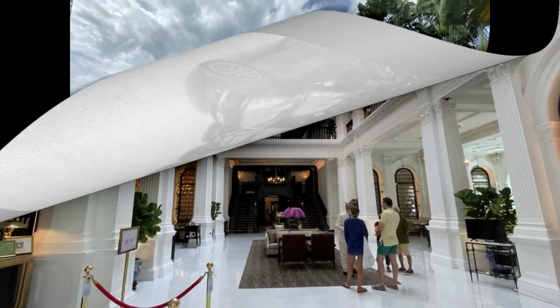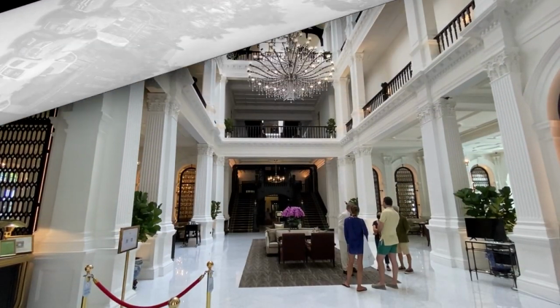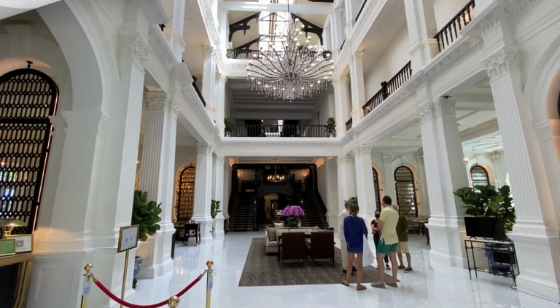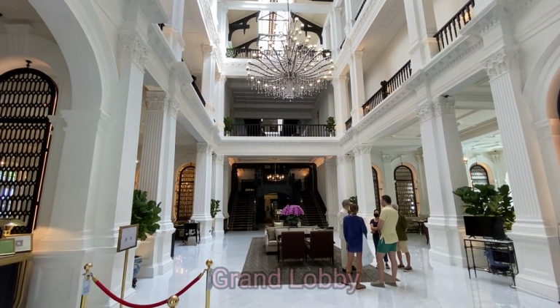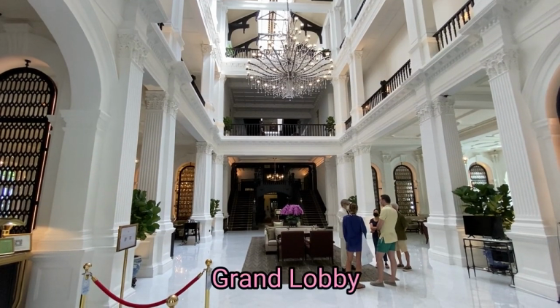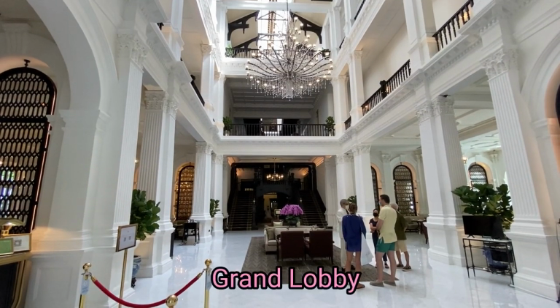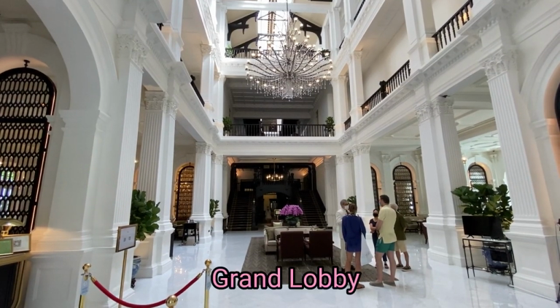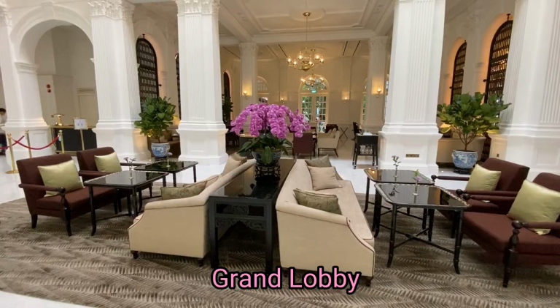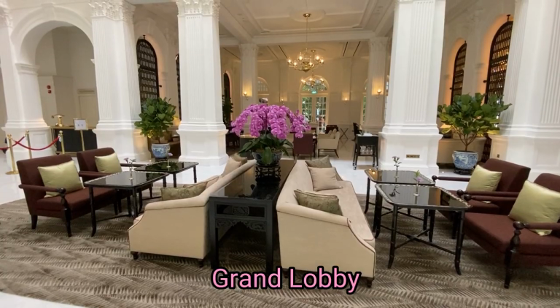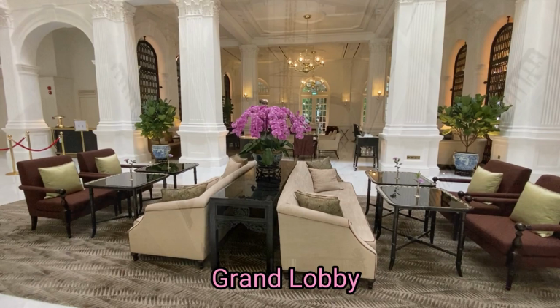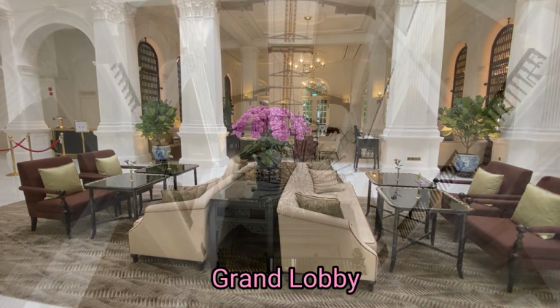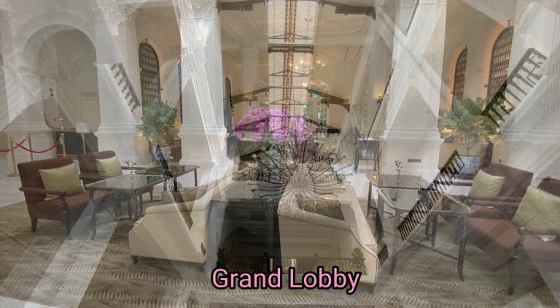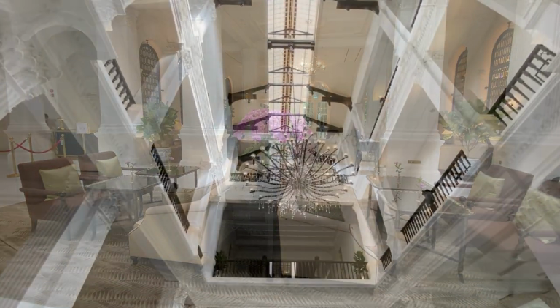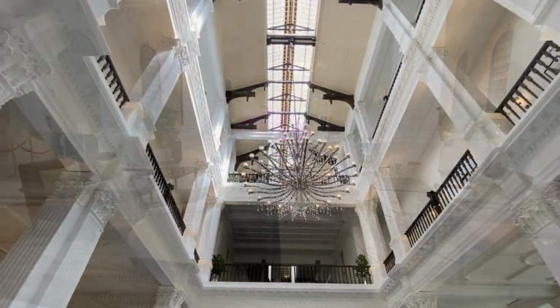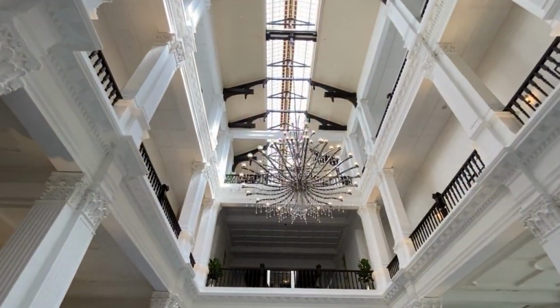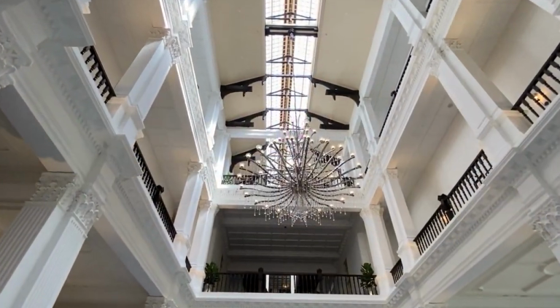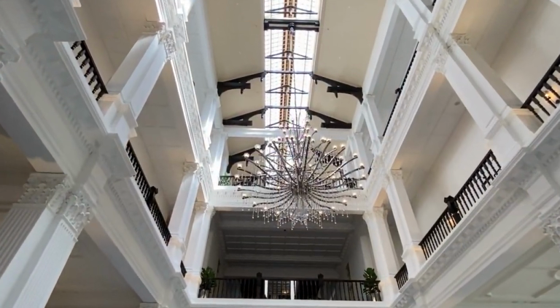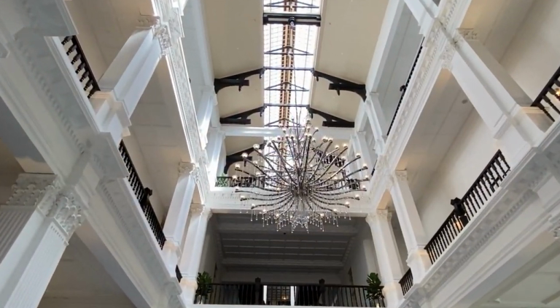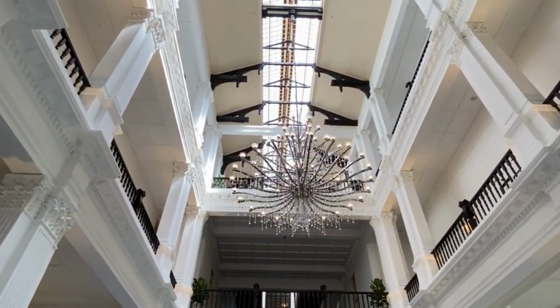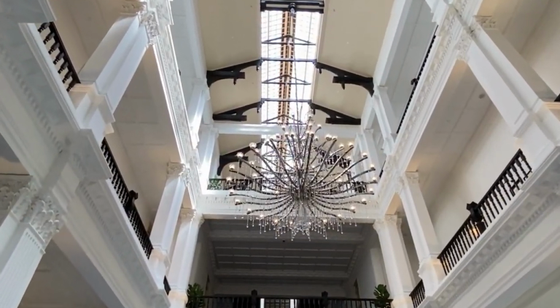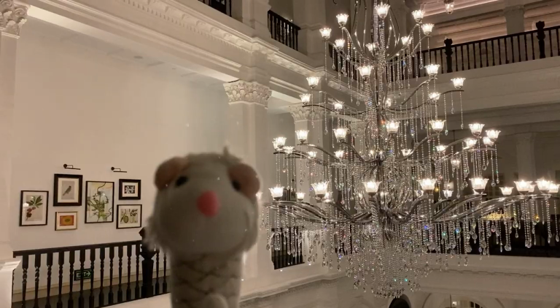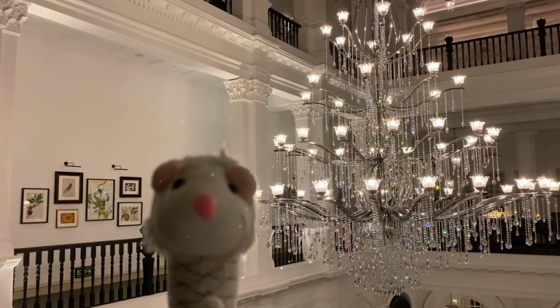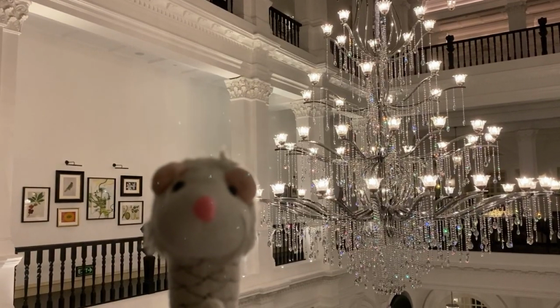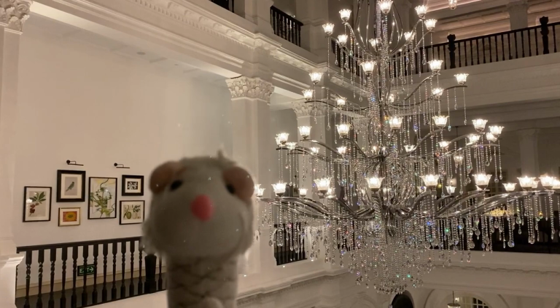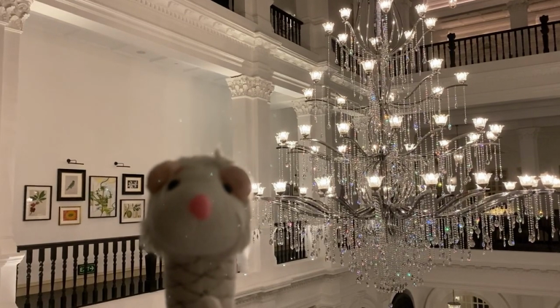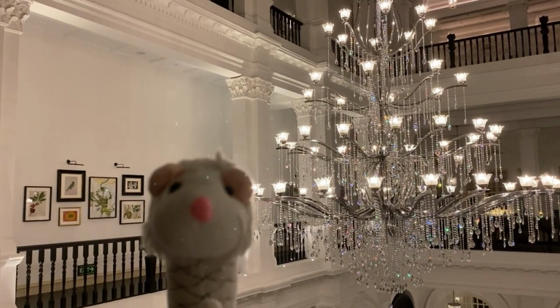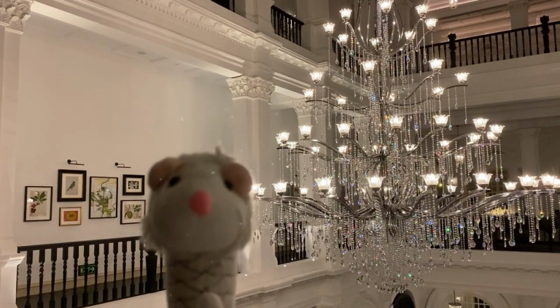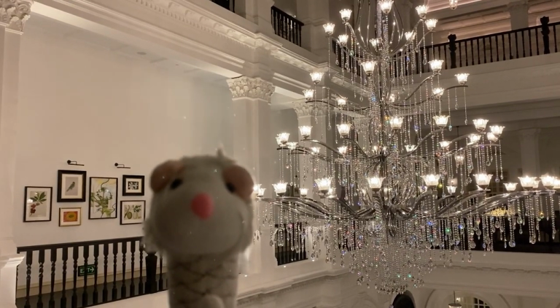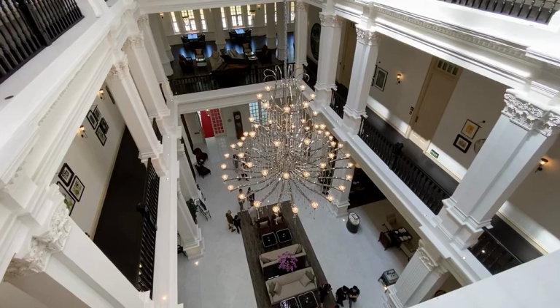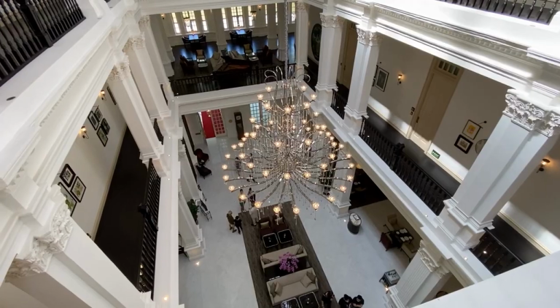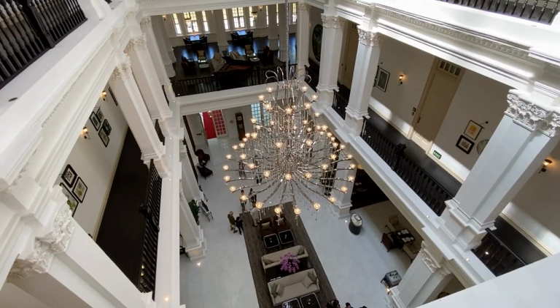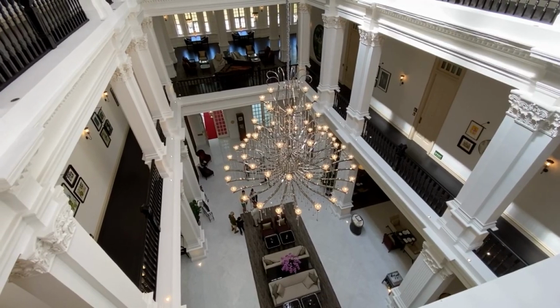The lobby is grand beyond words! The centrepiece is this chandelier that weighs nearly a ton! It is so beautiful, whatever angle you look at it from!